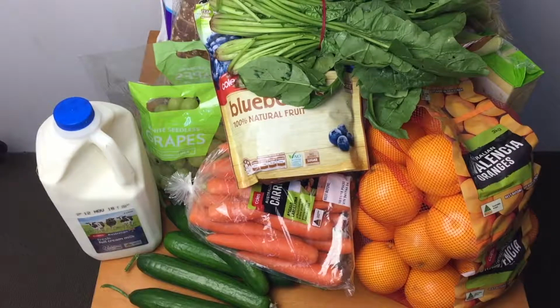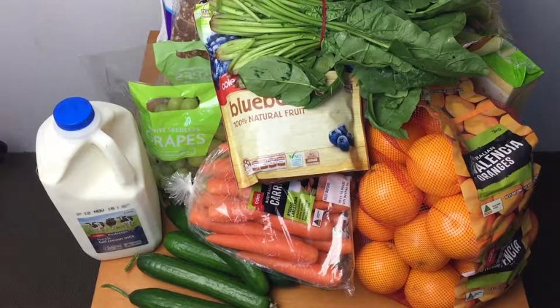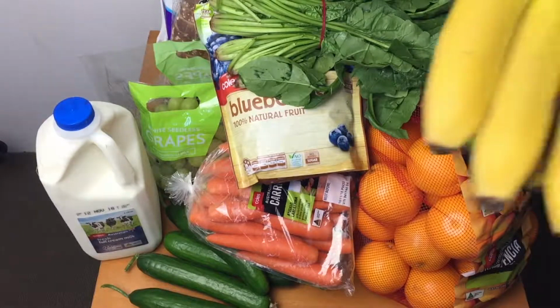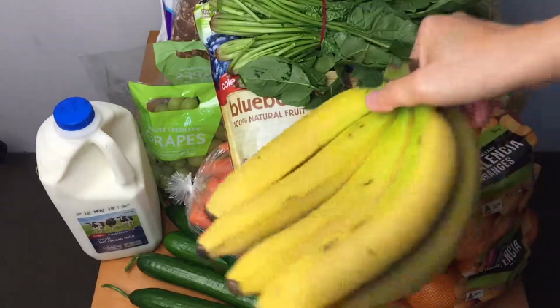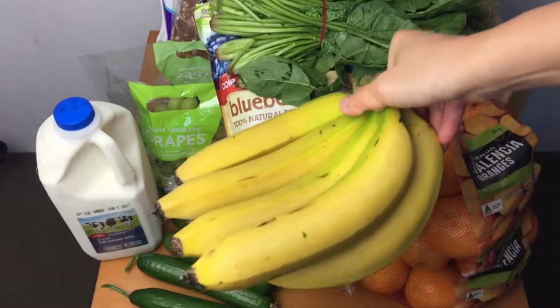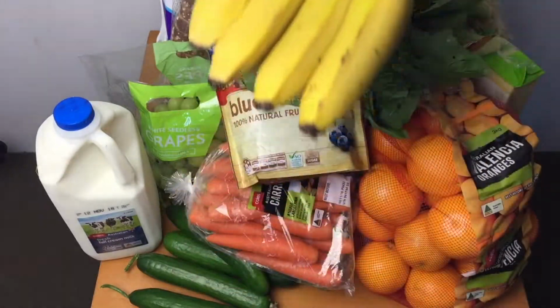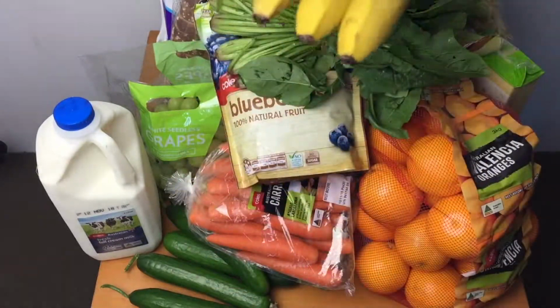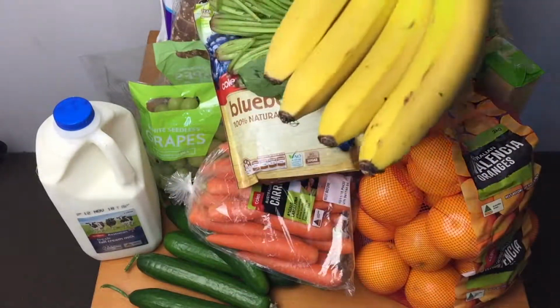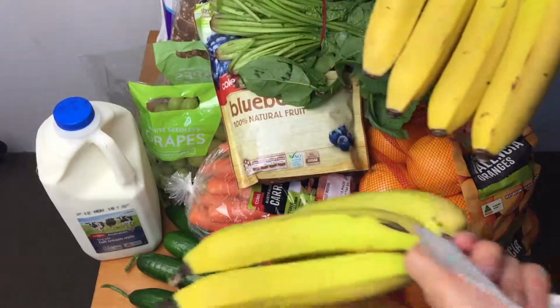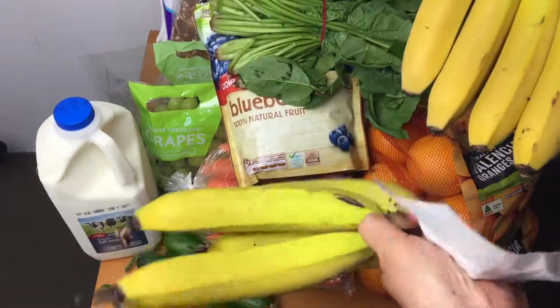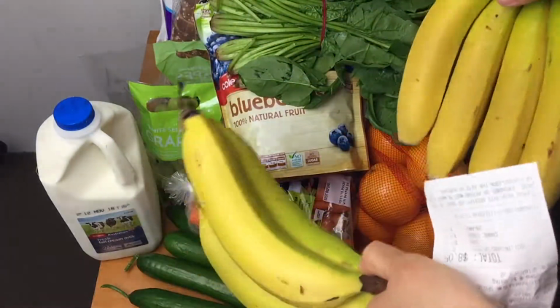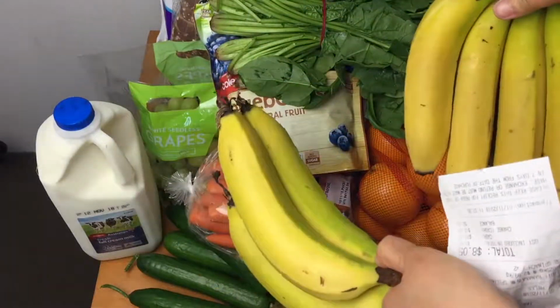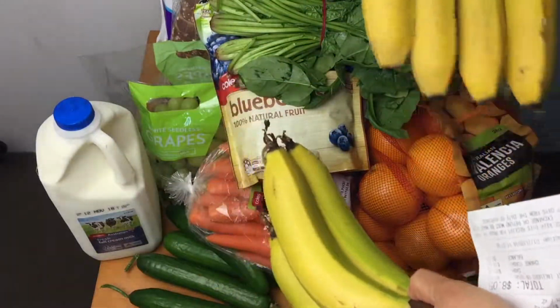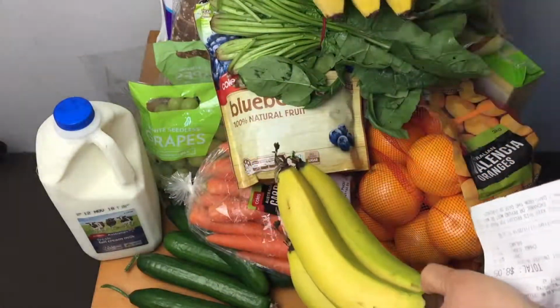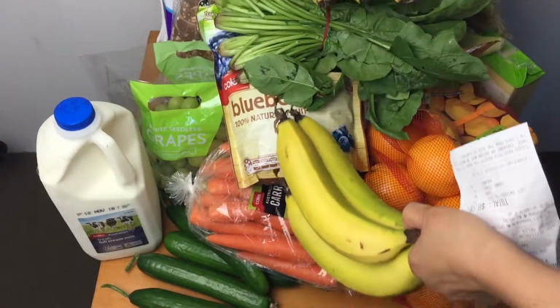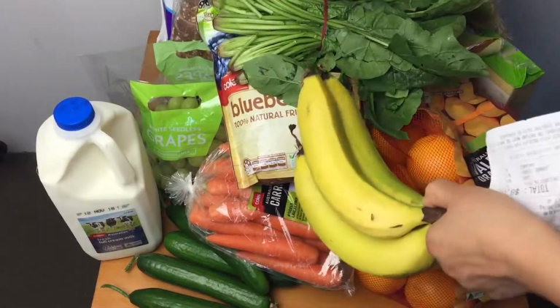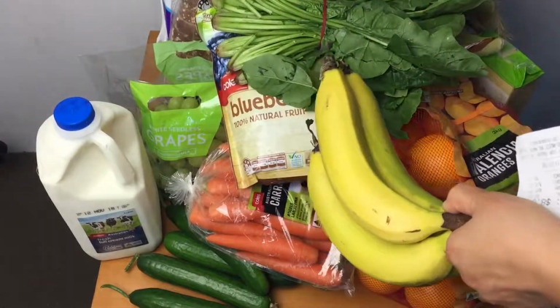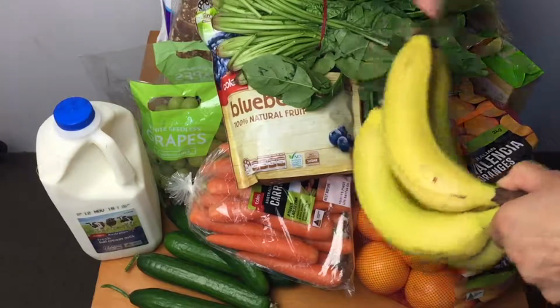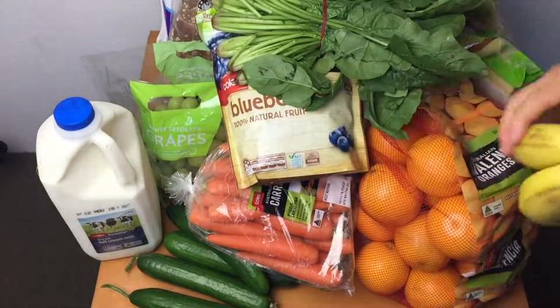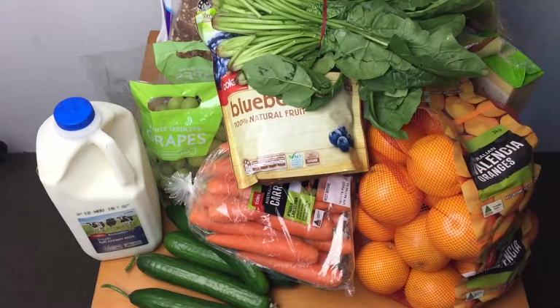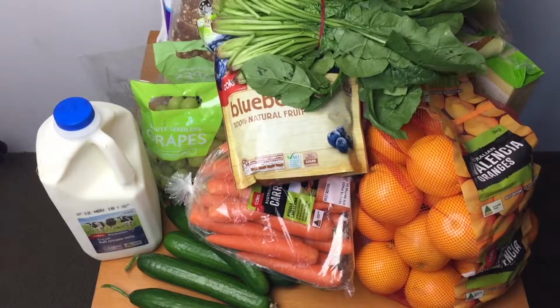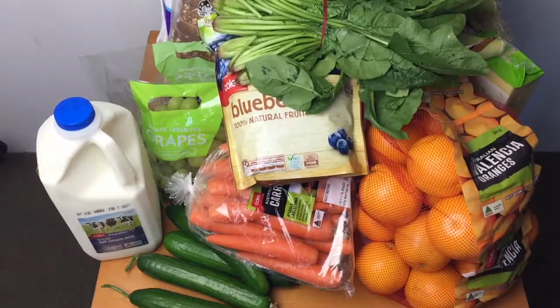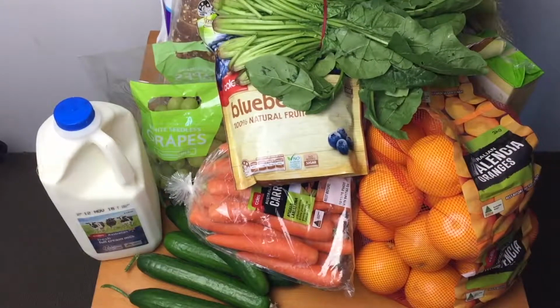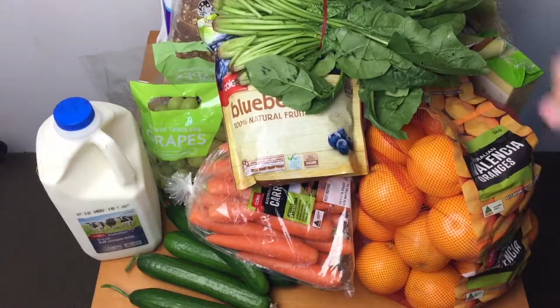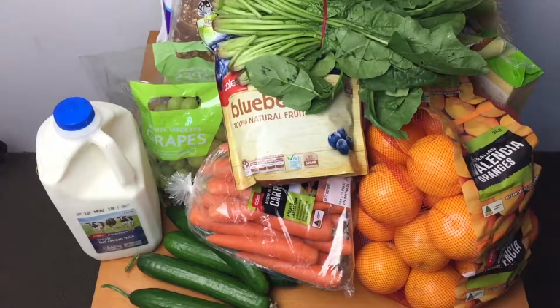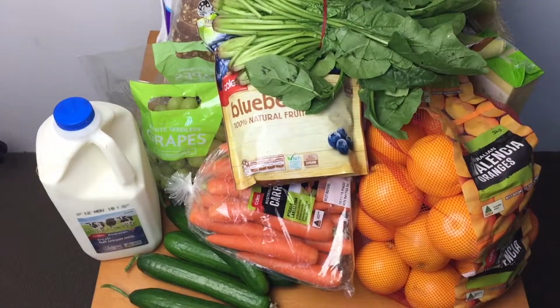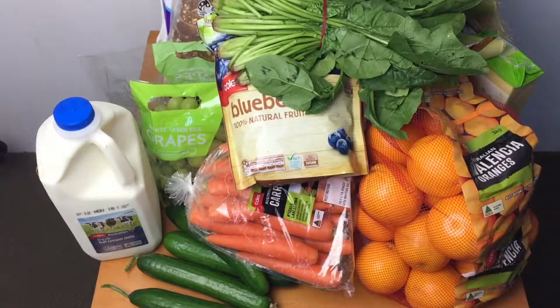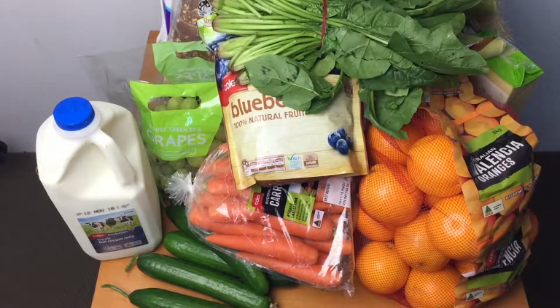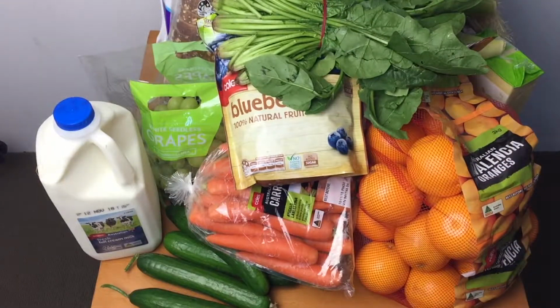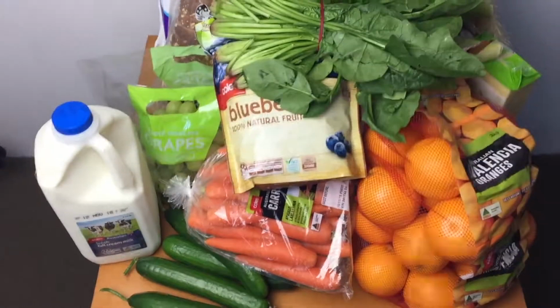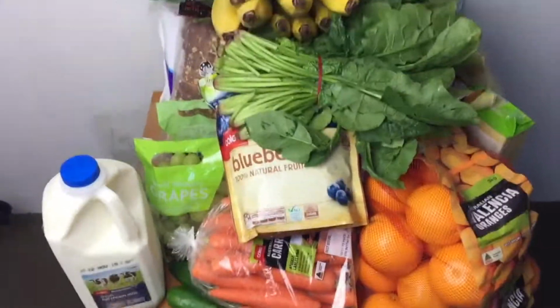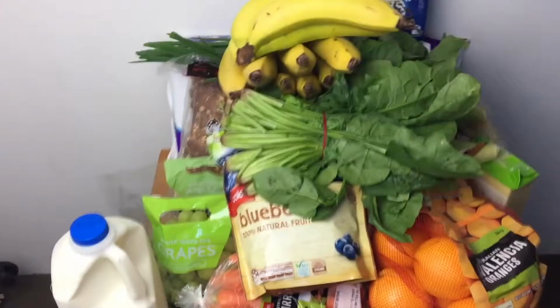And two kilograms of banana. They're $3.00 per kilo. In Coles it's $4.90 per kilo. I can't buy it at $4.90 per kilo of banana.